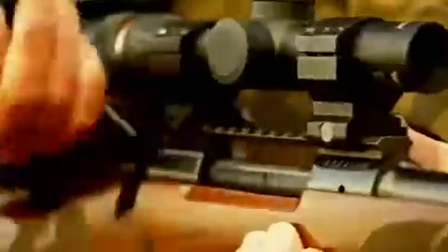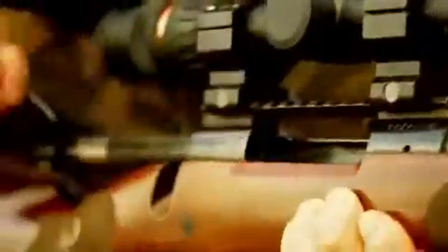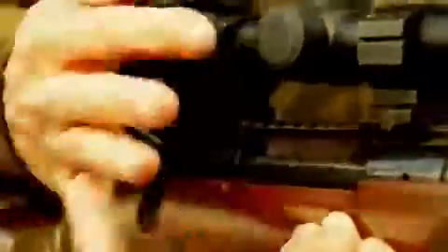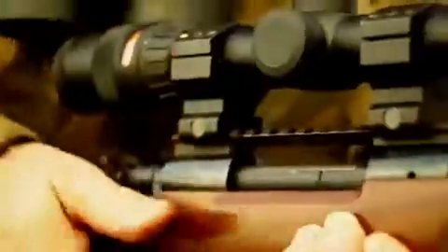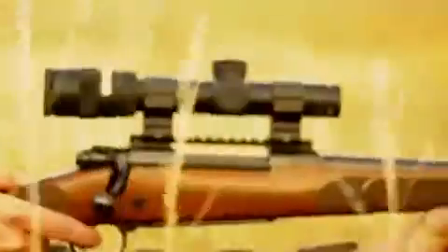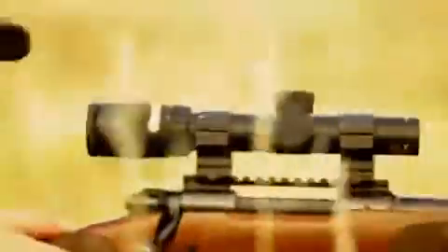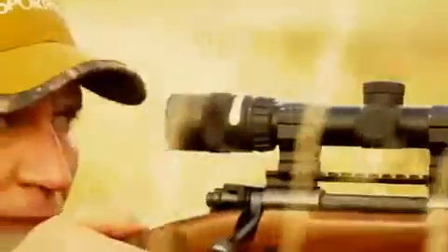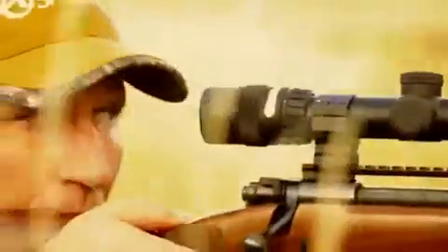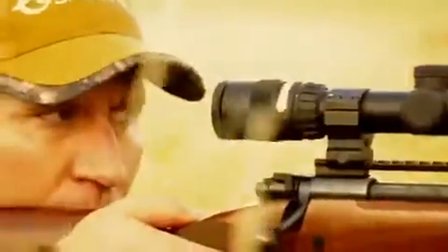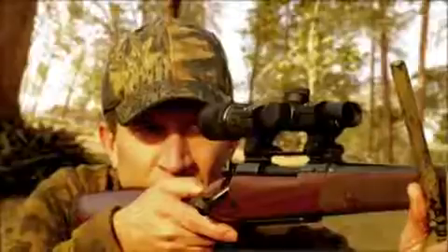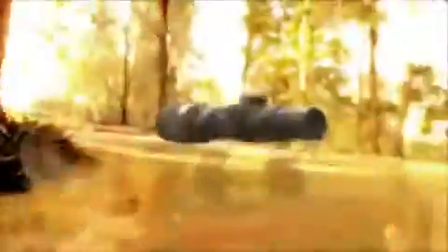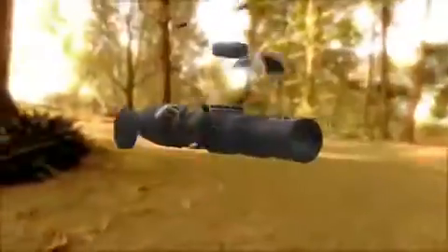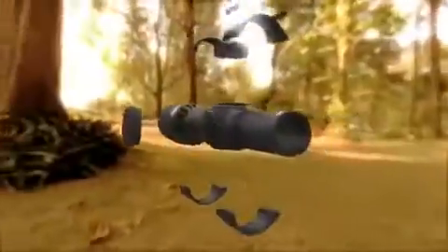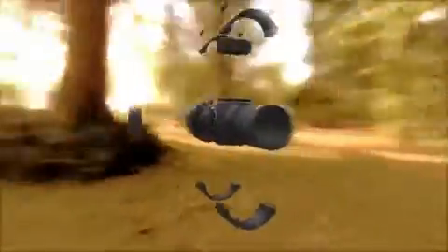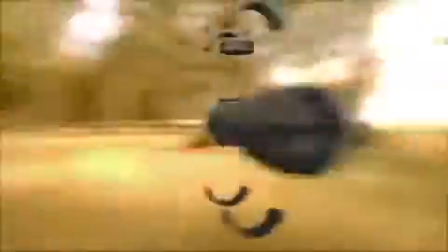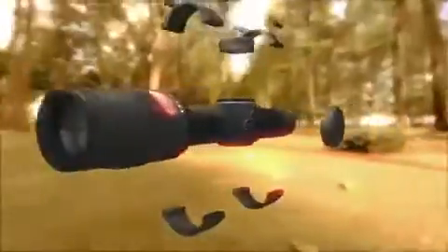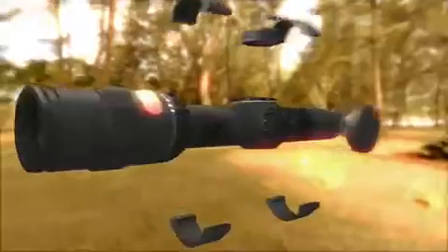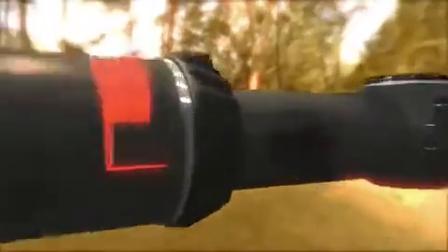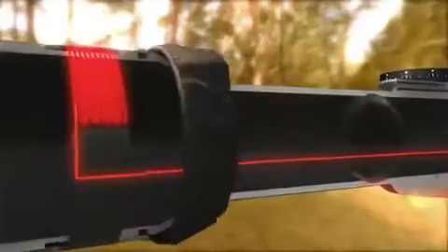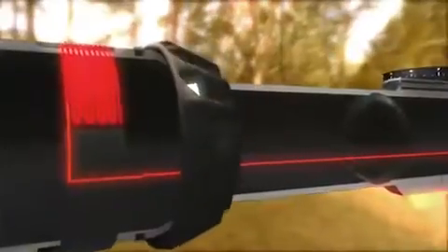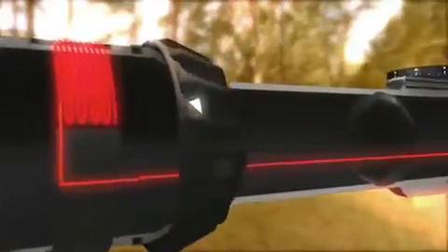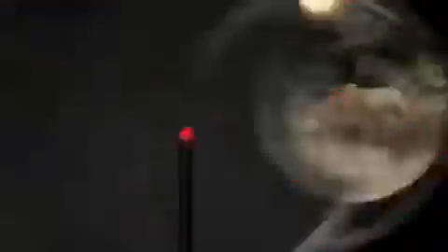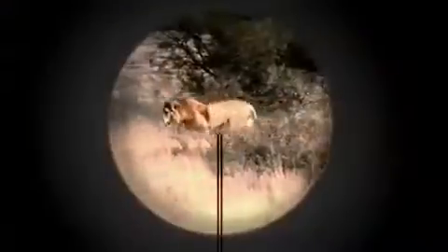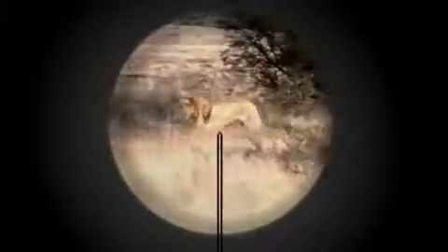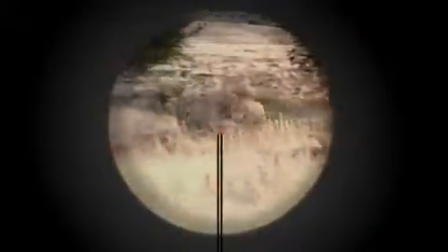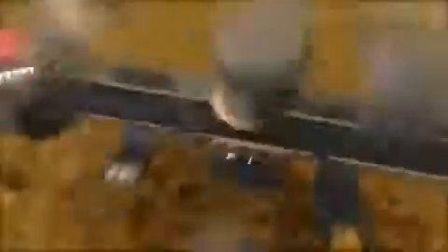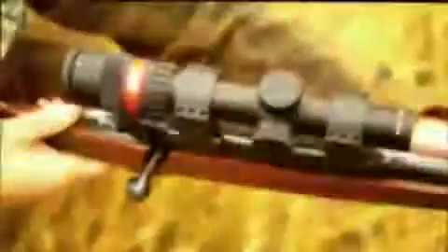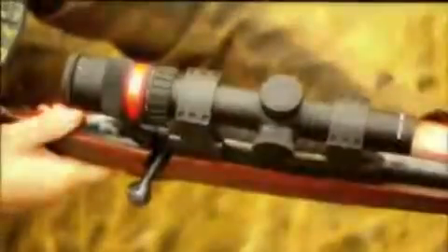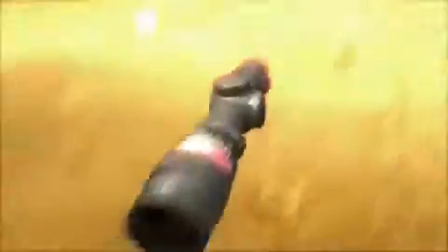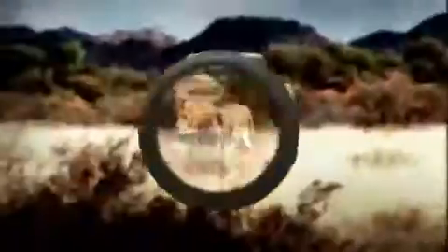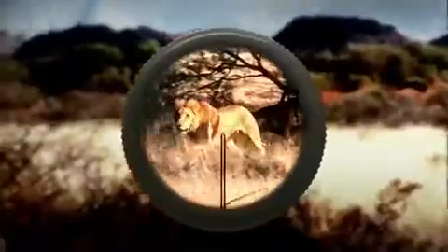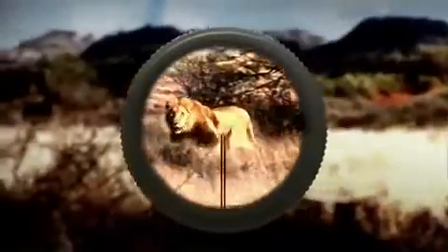The AccuPoint features a fiber optics and tritium-powered illuminated reticle to make for faster shots. The AccuPoint also offers a manual brightness reticle override, a tough, lightweight aluminum housing, all backed by a lifetime warranty.